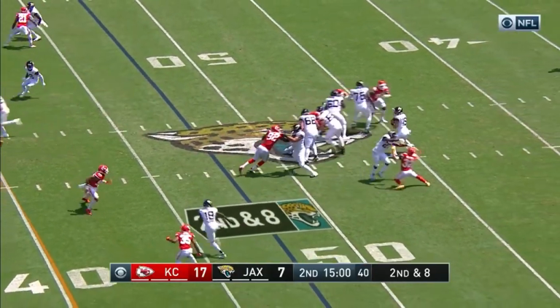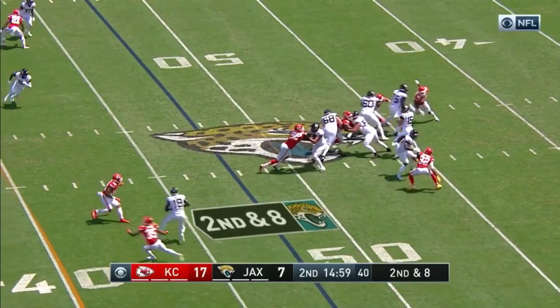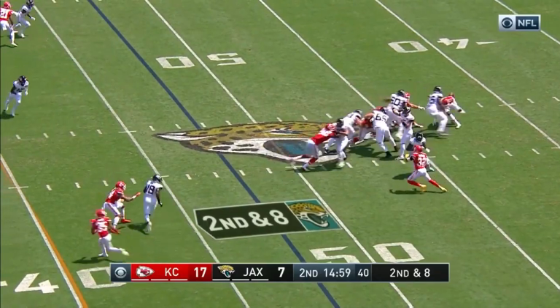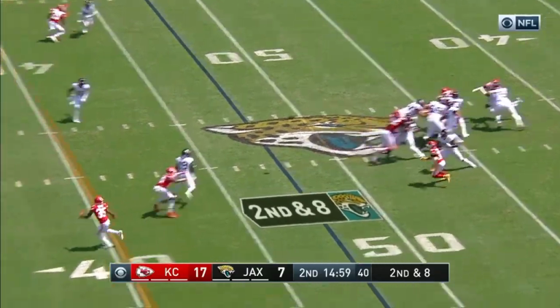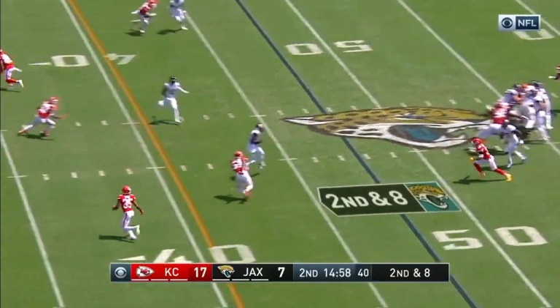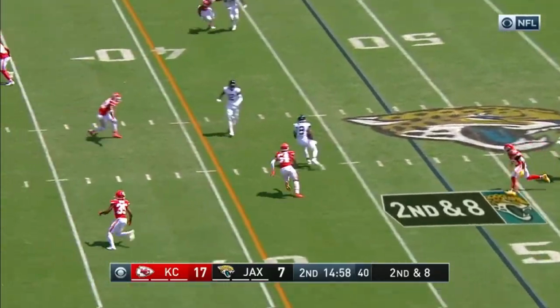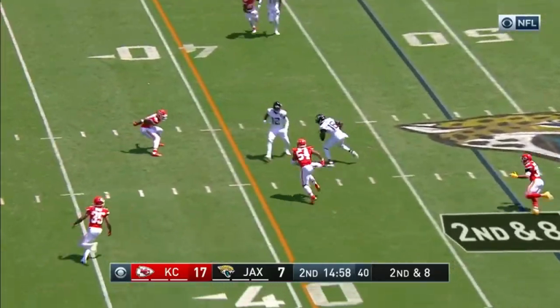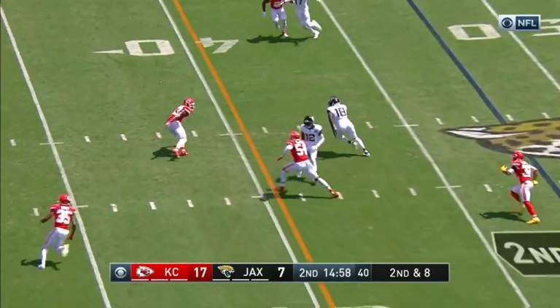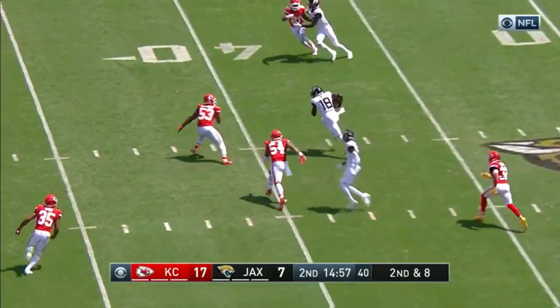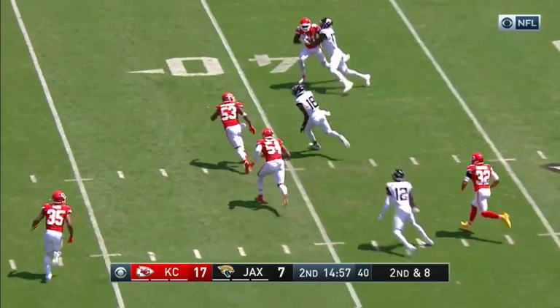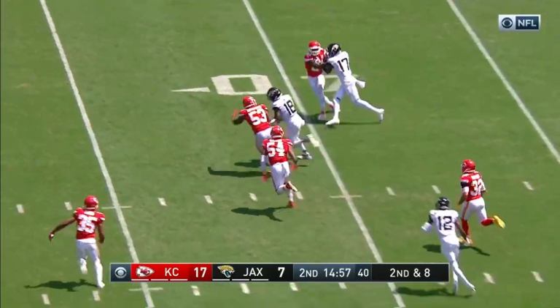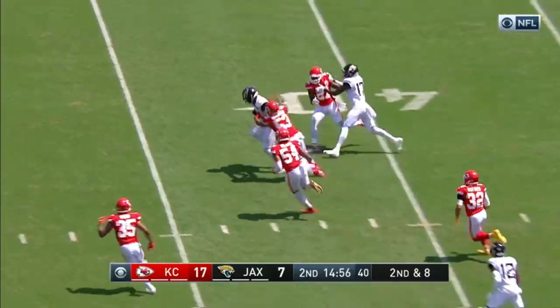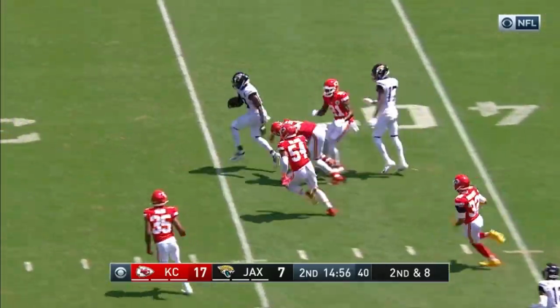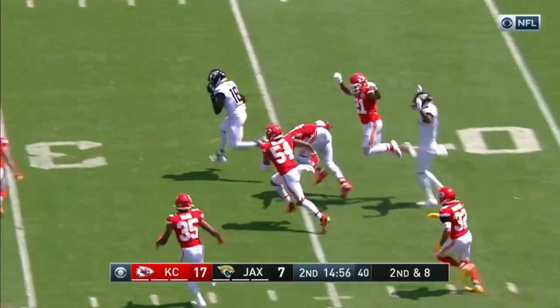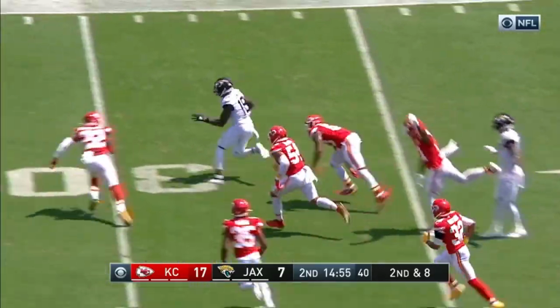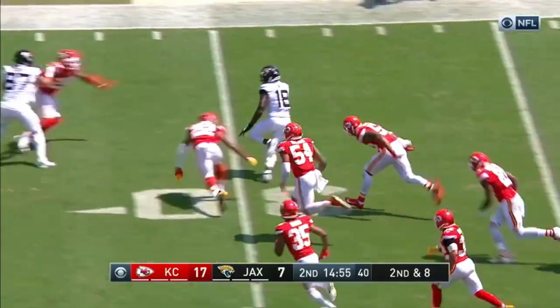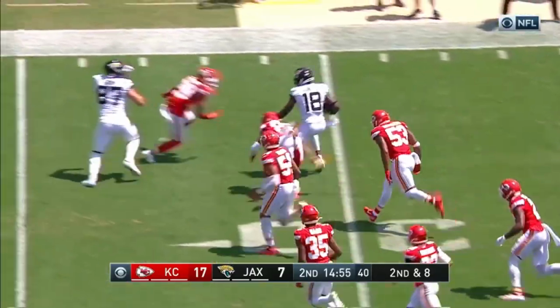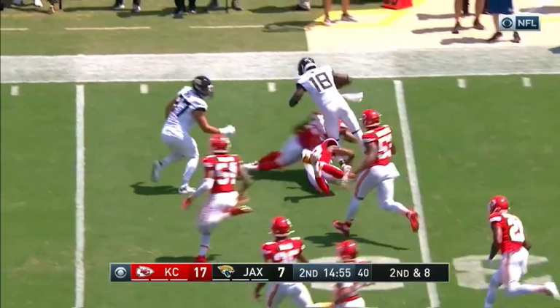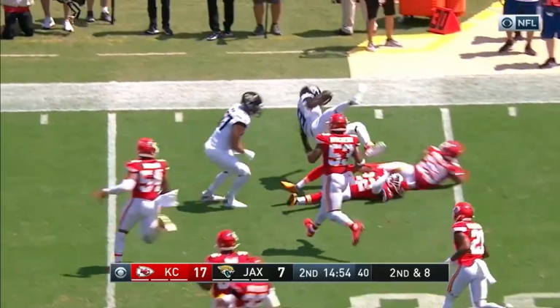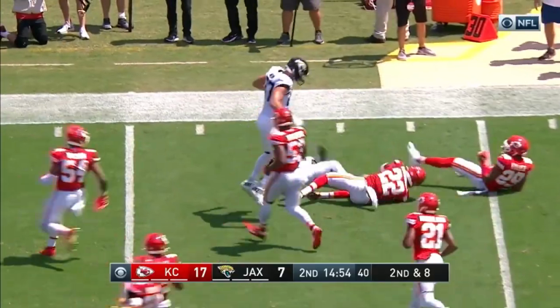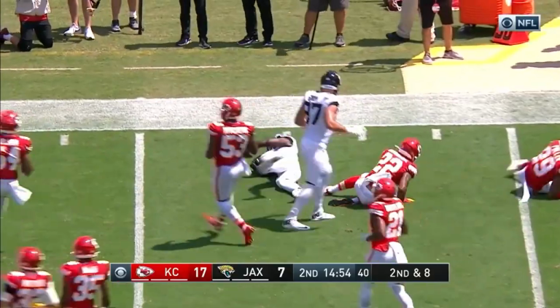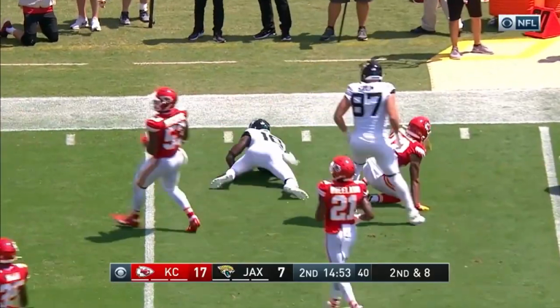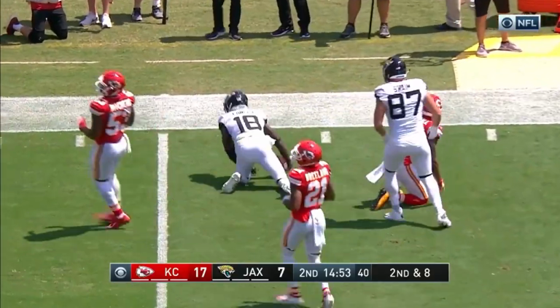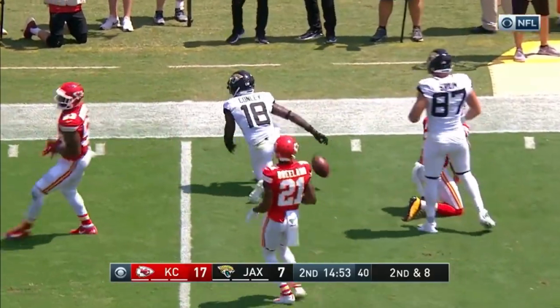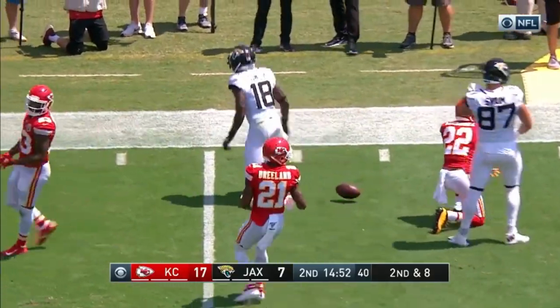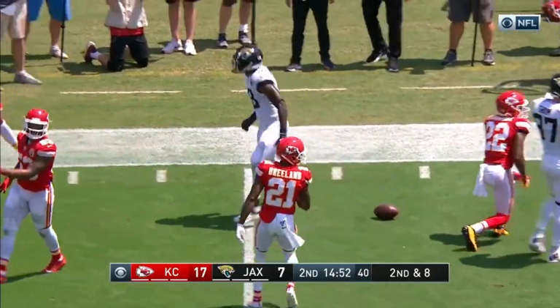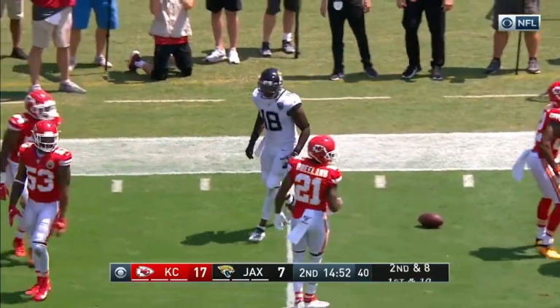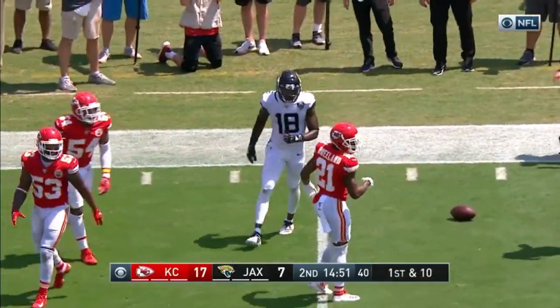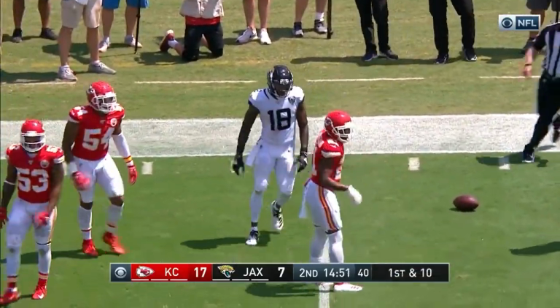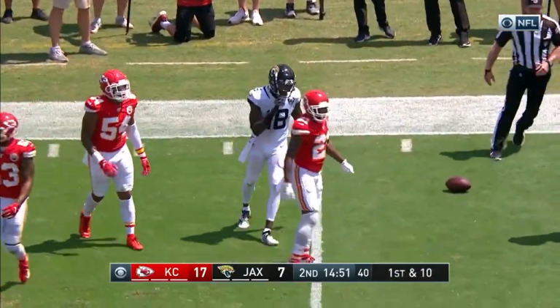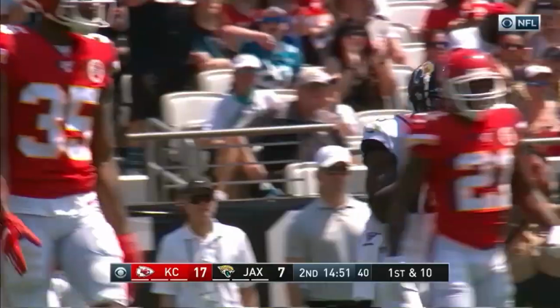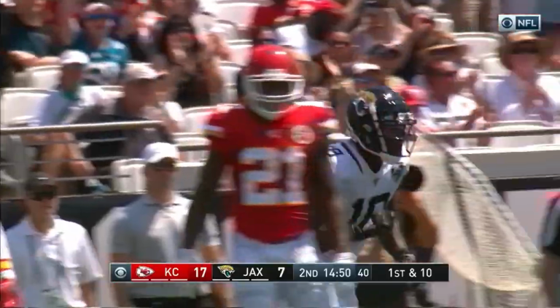Second and eight, Minshew standing in the pocket, hits his man Conley. Turns it upfield, Conley is still going. Finally tripped up as he crossed the 30-yard line.